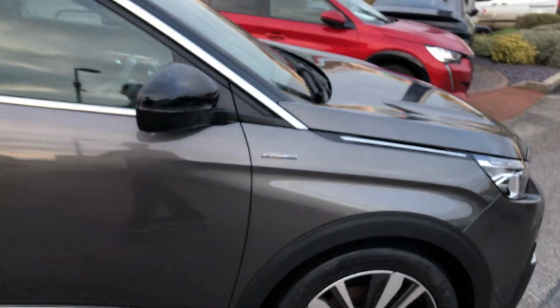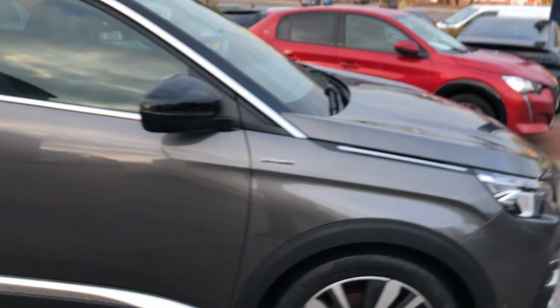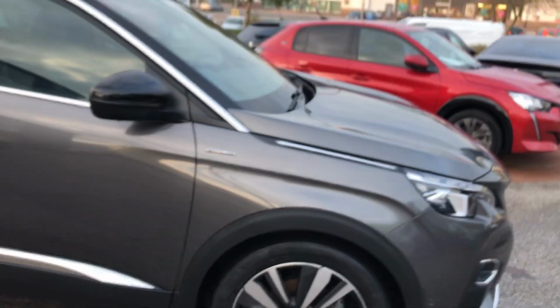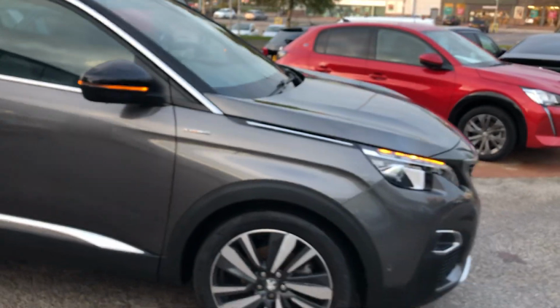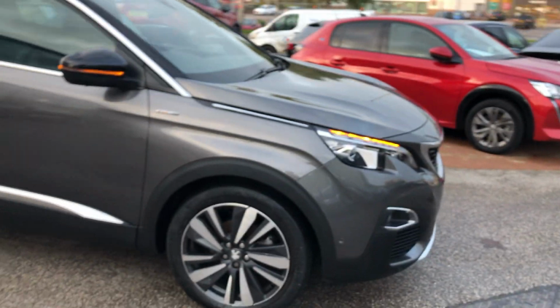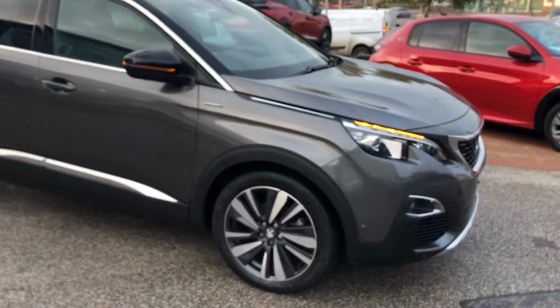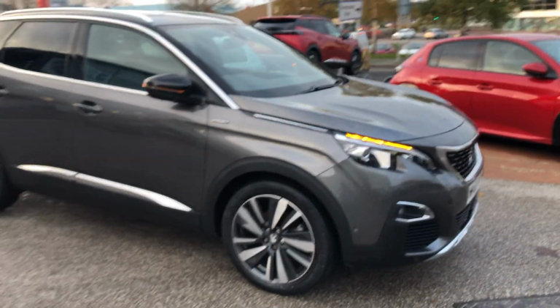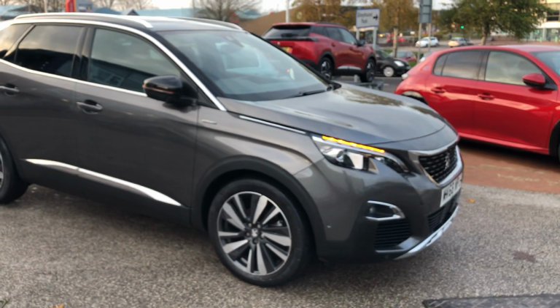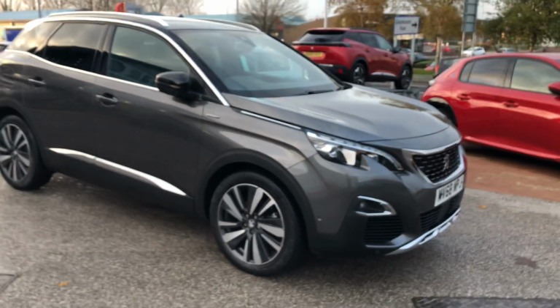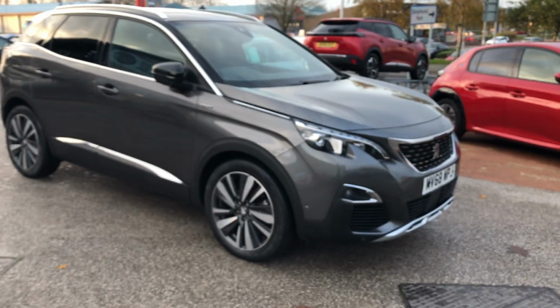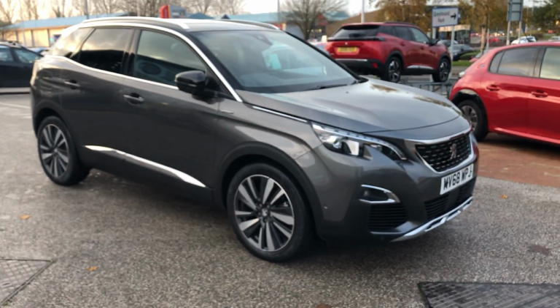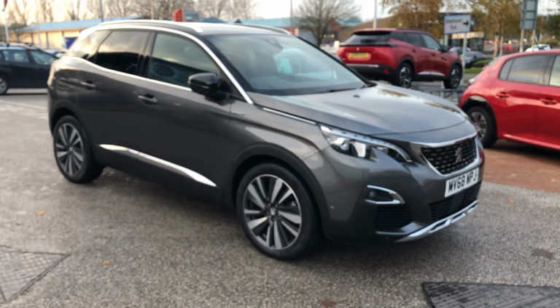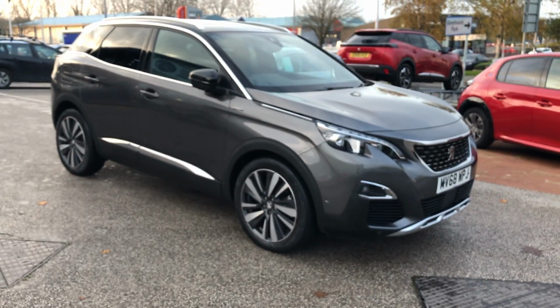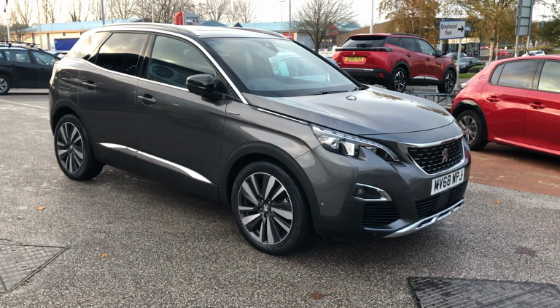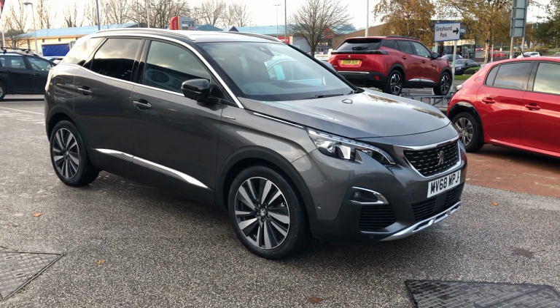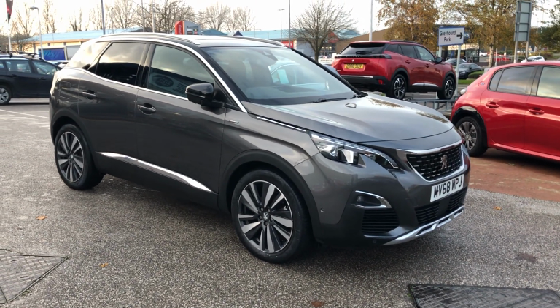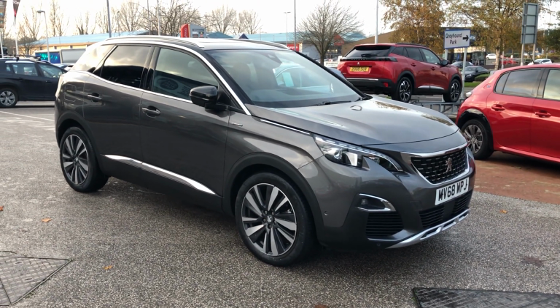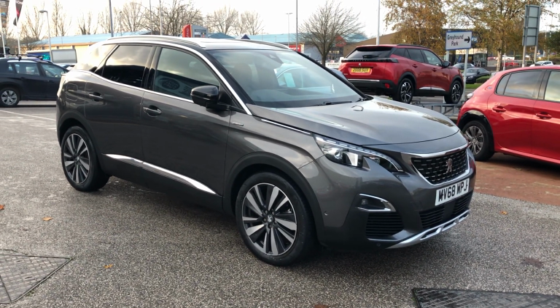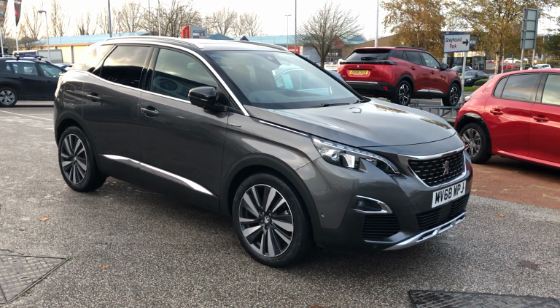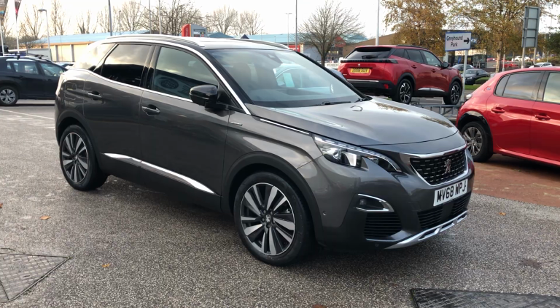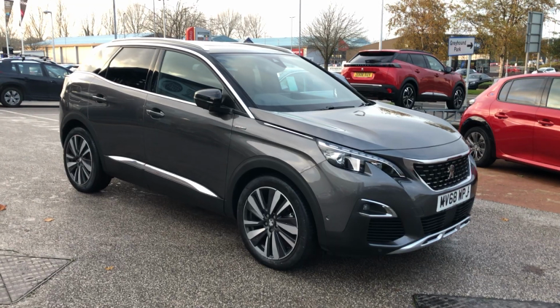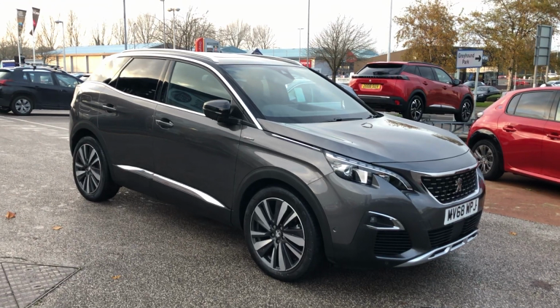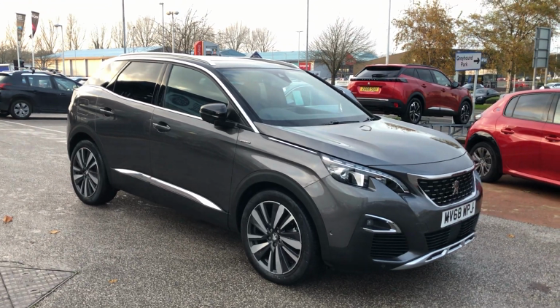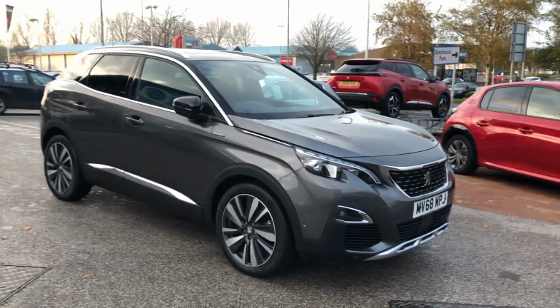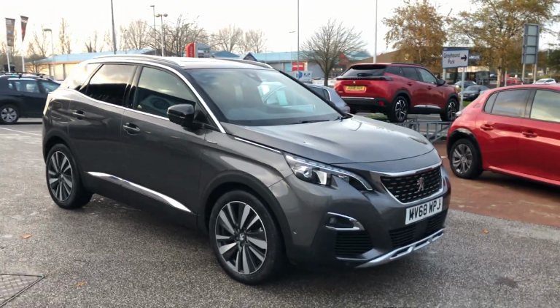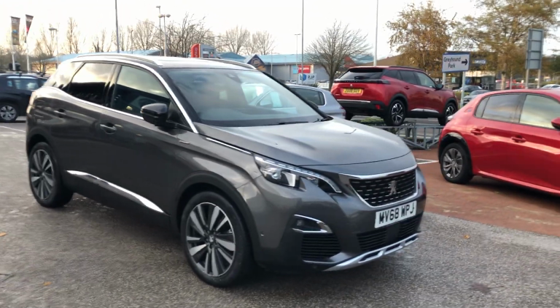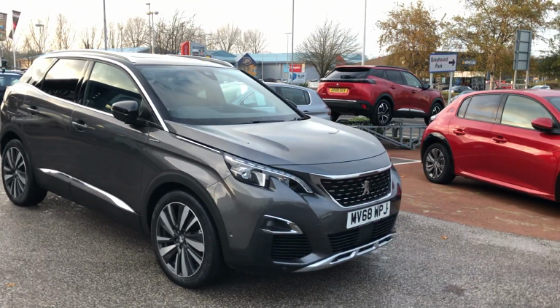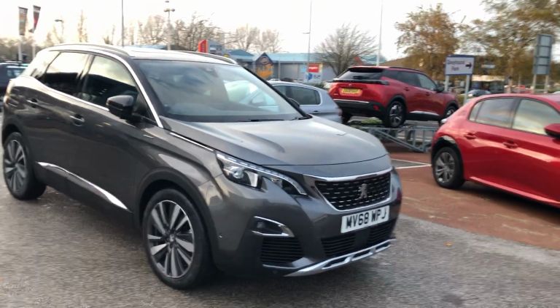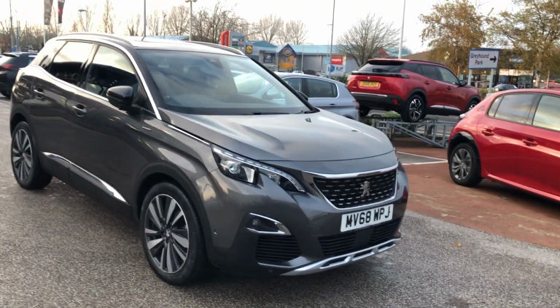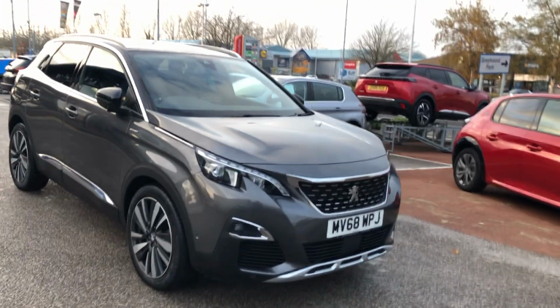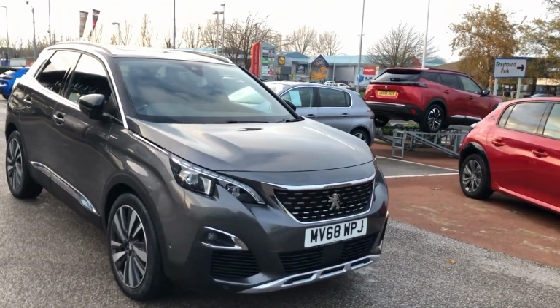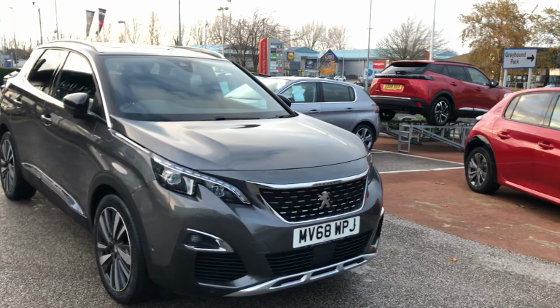If you're interested in this gorgeous Peugeot 3008 GT Line Premium, please call 01244 398 600. Our sales executives will be able to go into even more detail than what I've just covered. Thank you and have a good day.